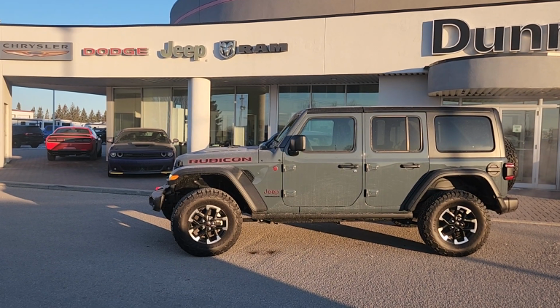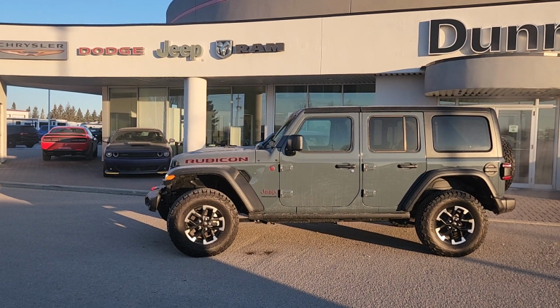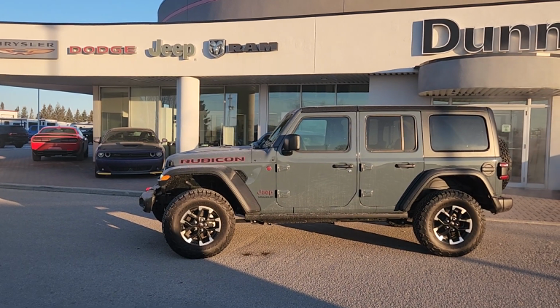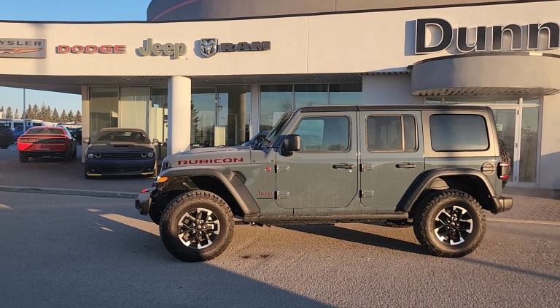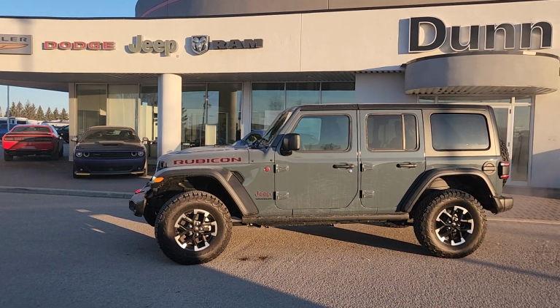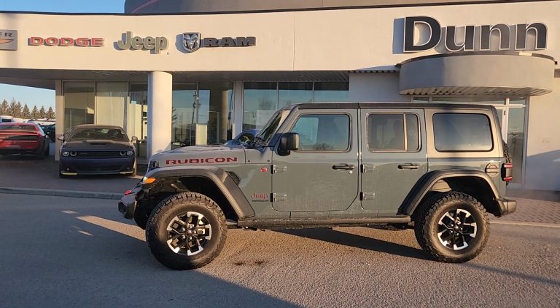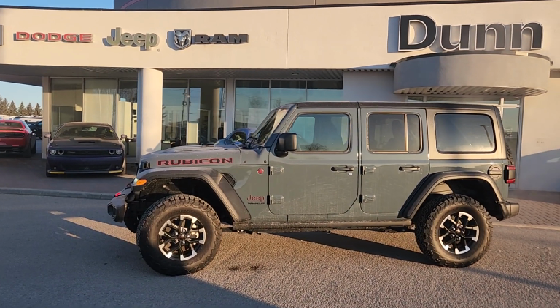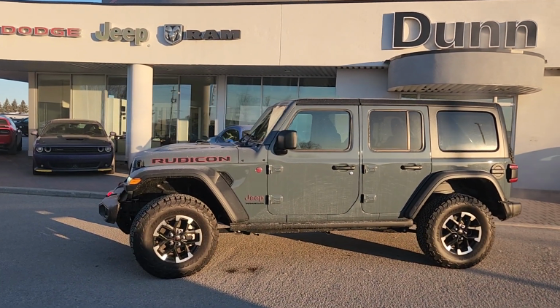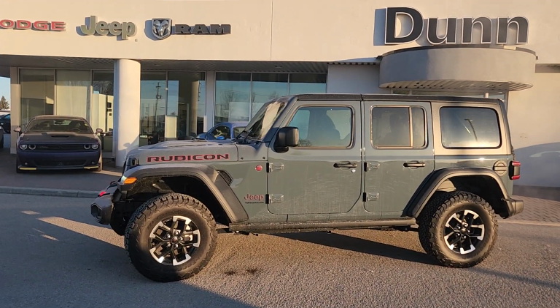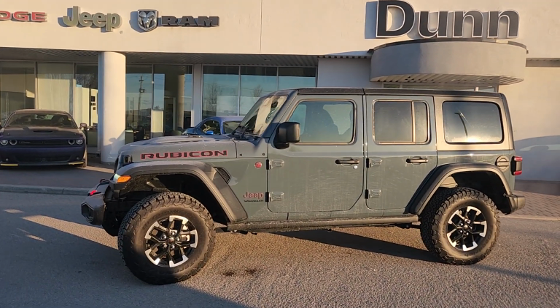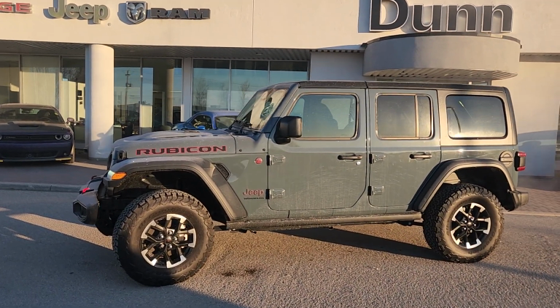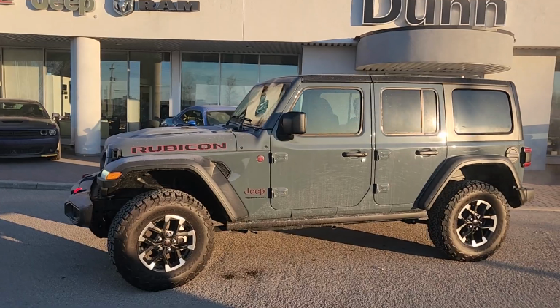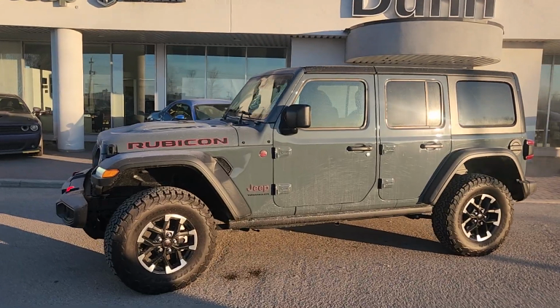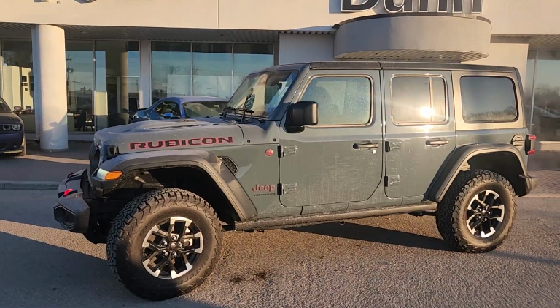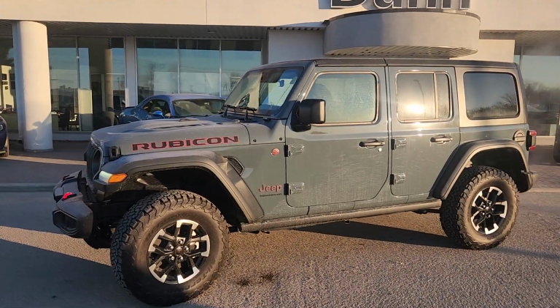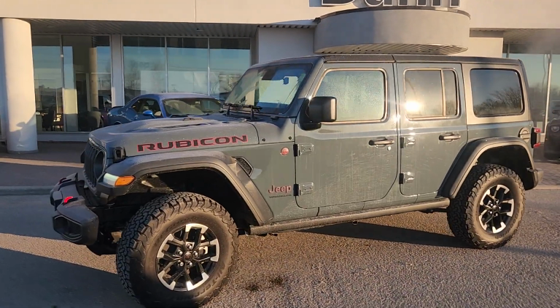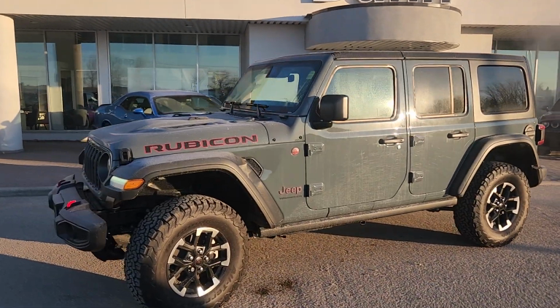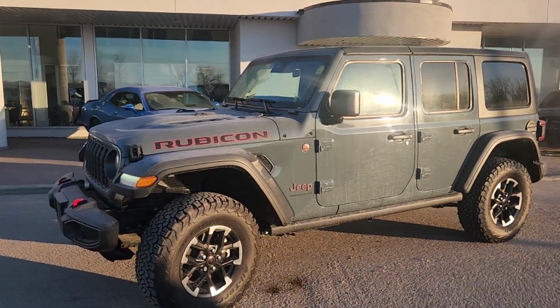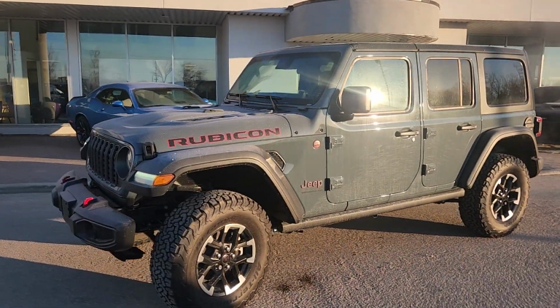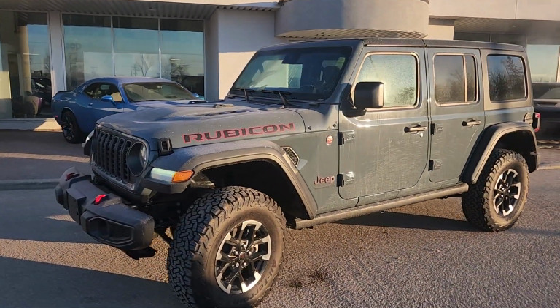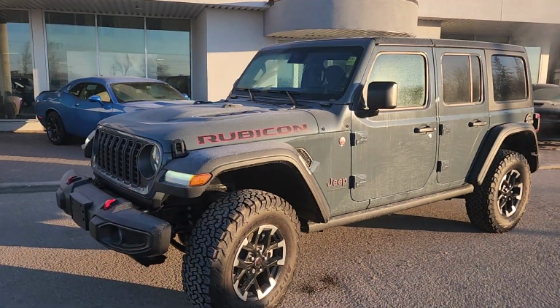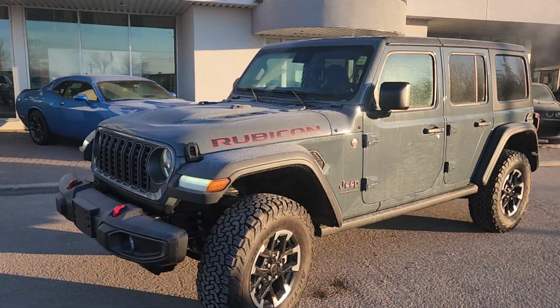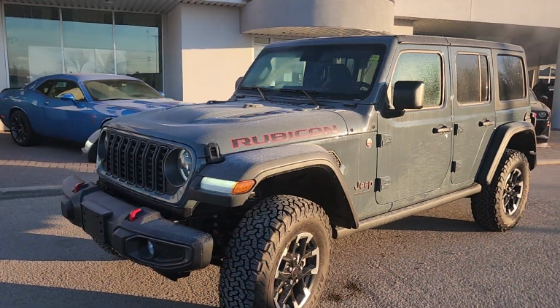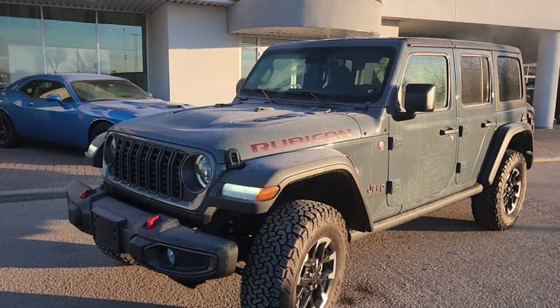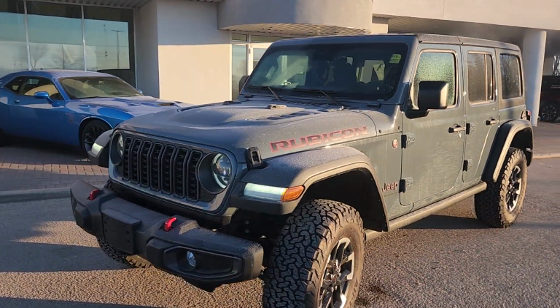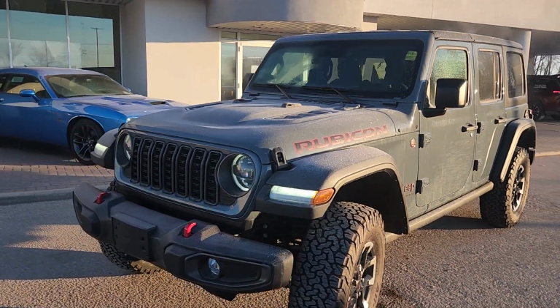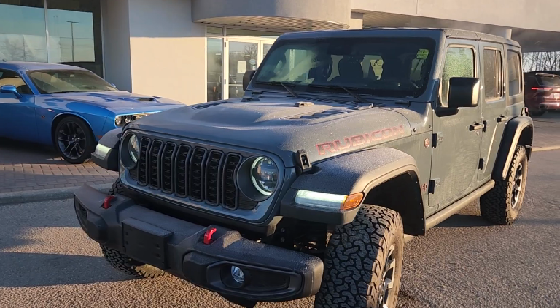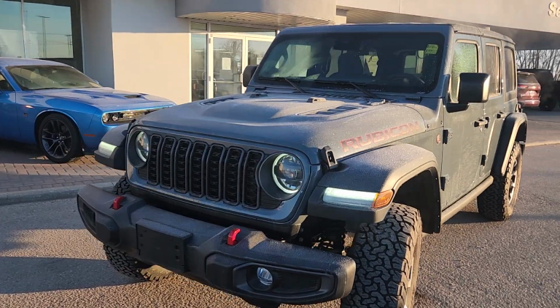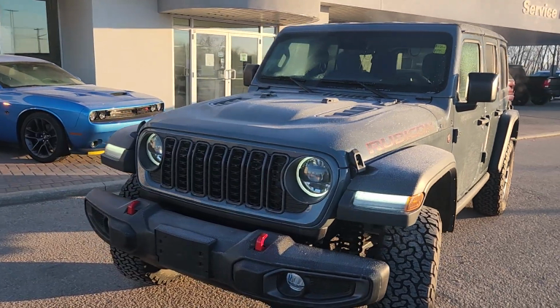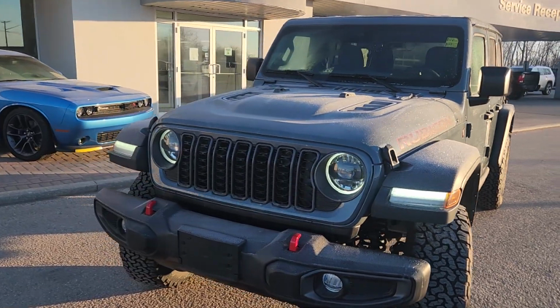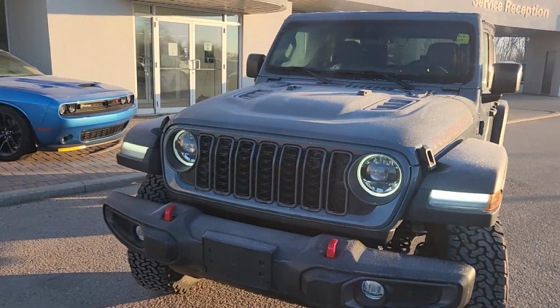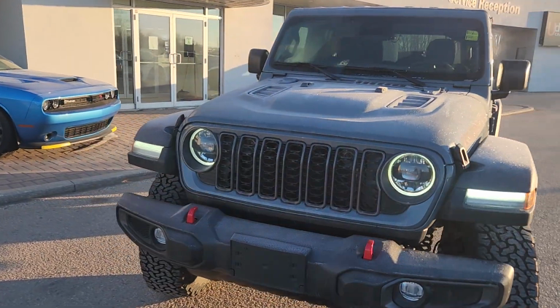Hi guys, Christy with Dunram Trucks here in Portage La Prairie. I just wanted to give you a quick look at this 2024 Jeep Wrangler Unlimited Rubicon.